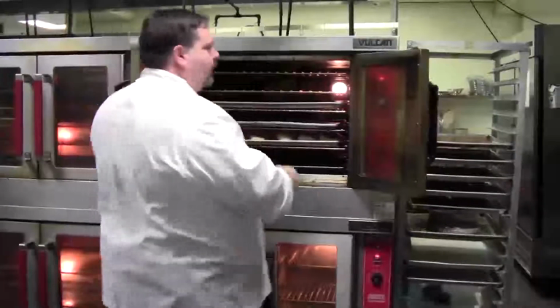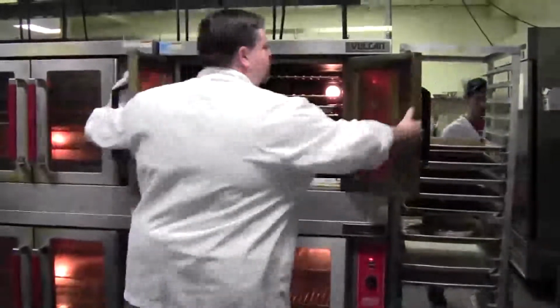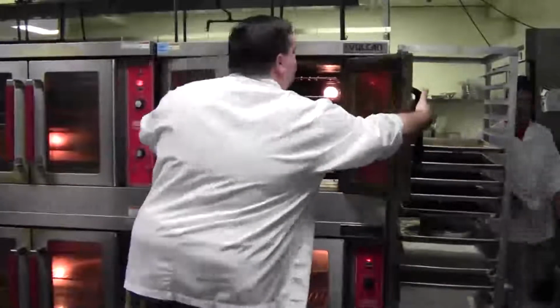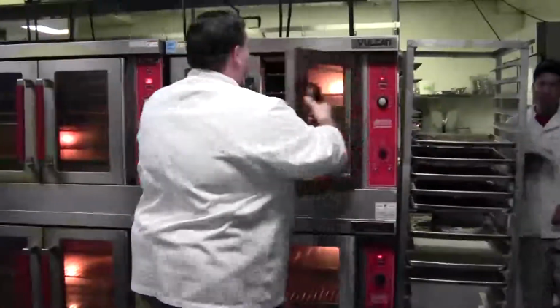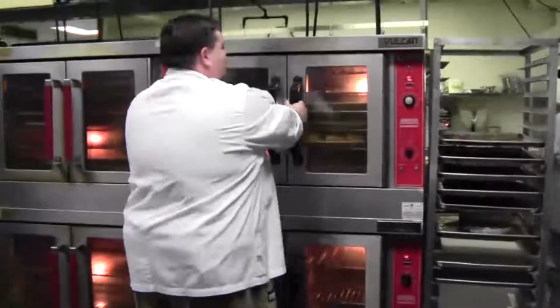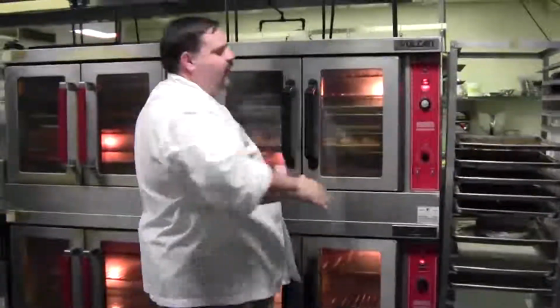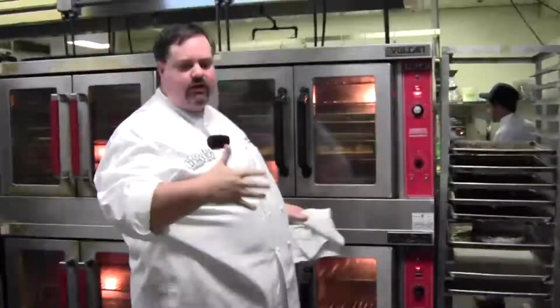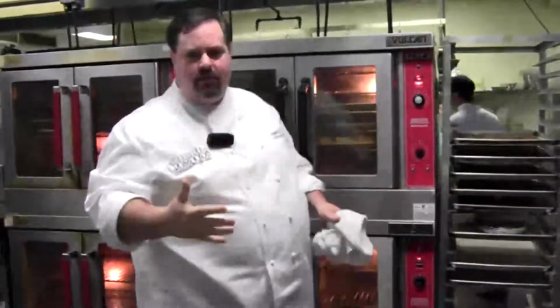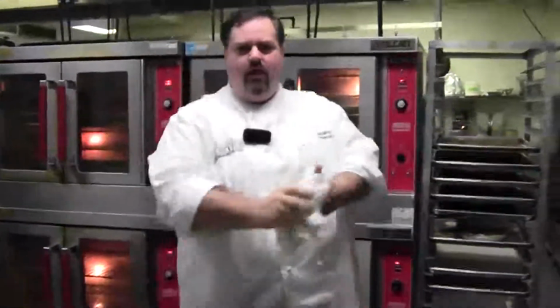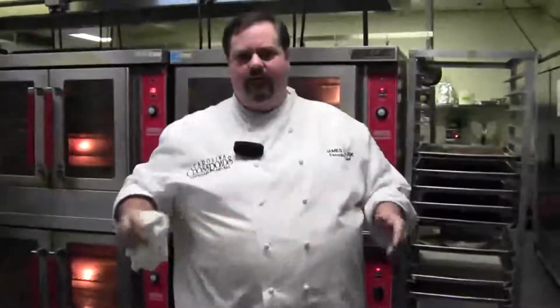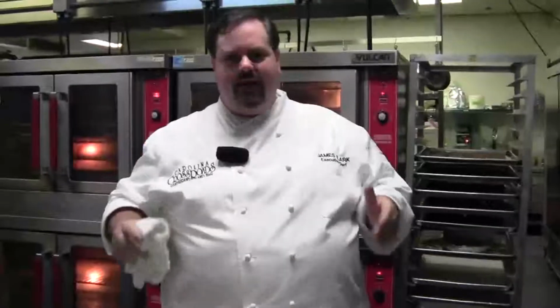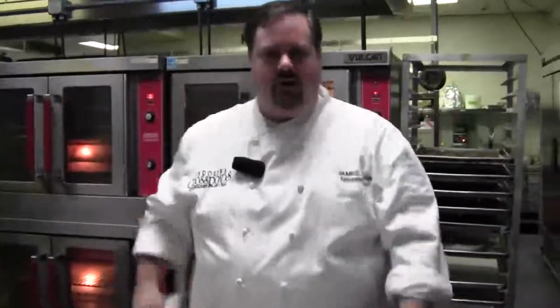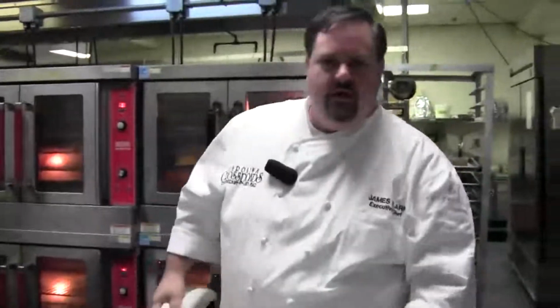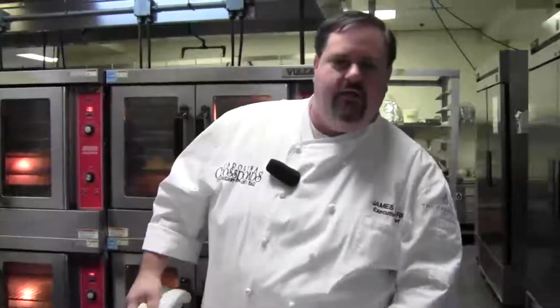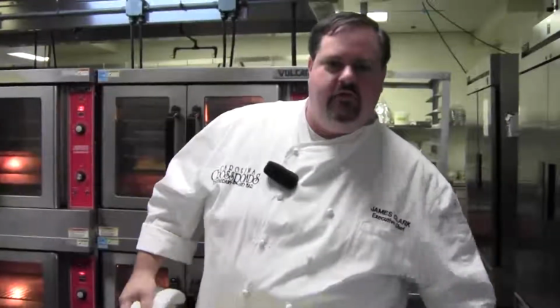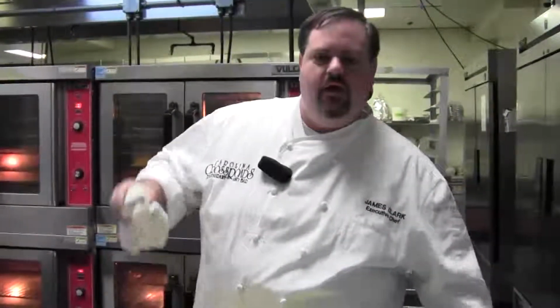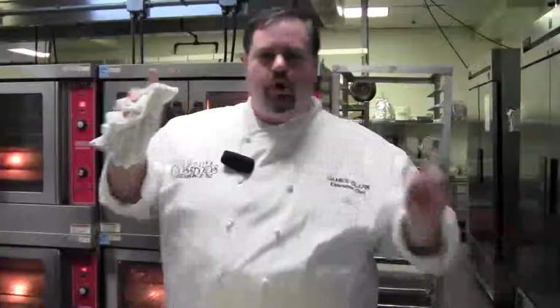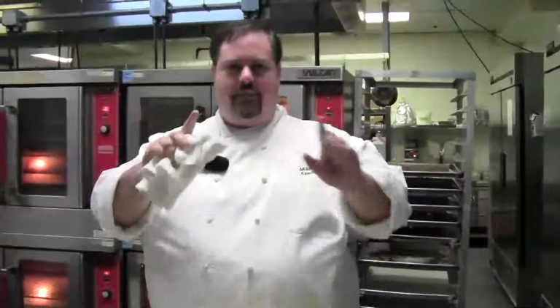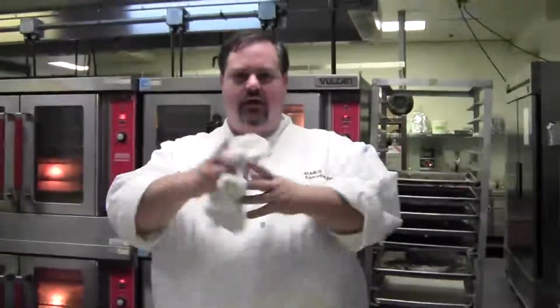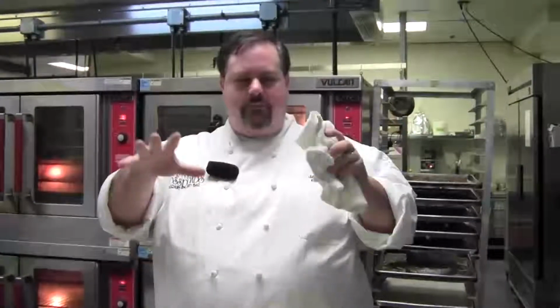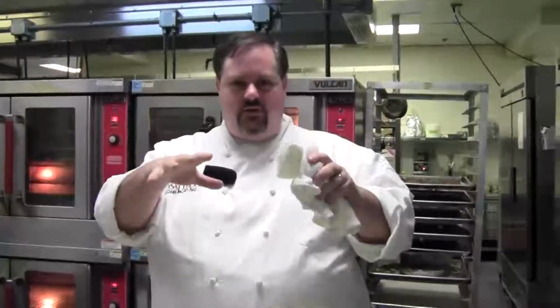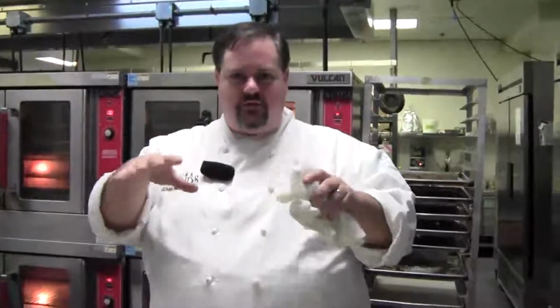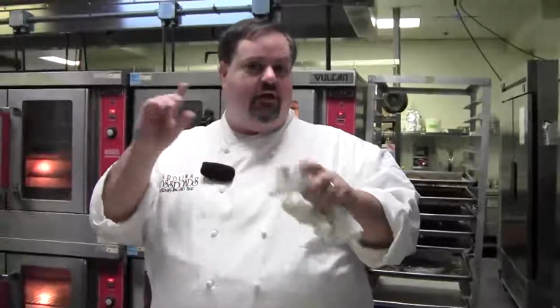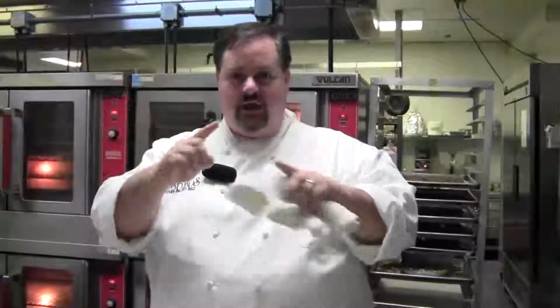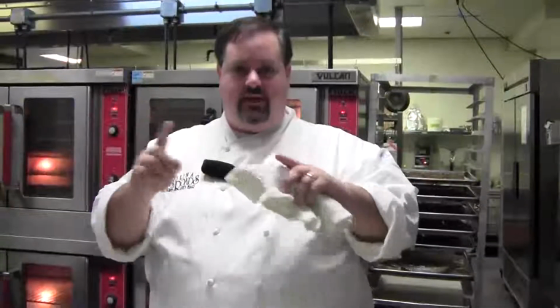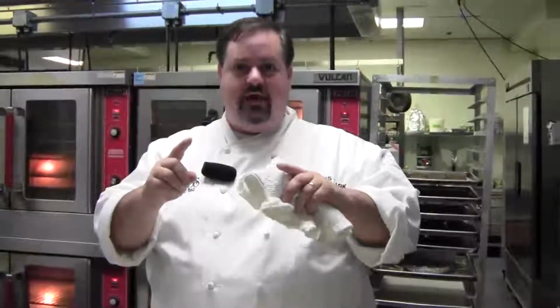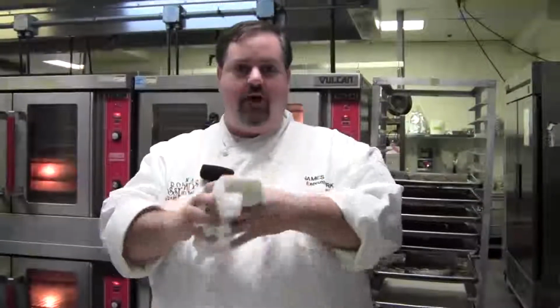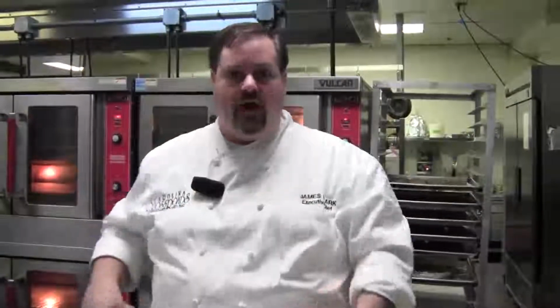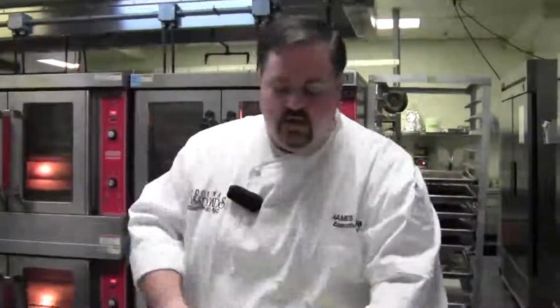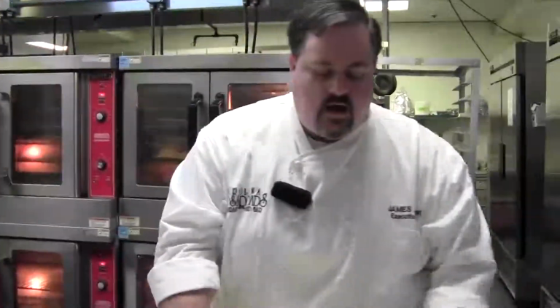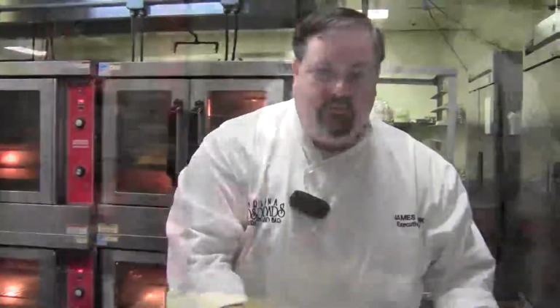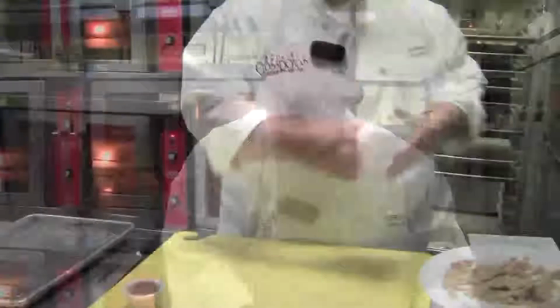I like to put them in and then check them about every five minutes or so and rotate the pan. Sometimes your ovens have hot spots, so I keep rotating the pan every time I open the oven until it's done.